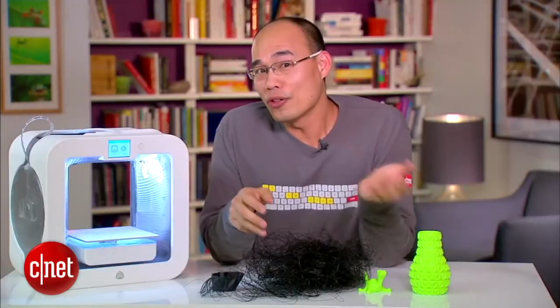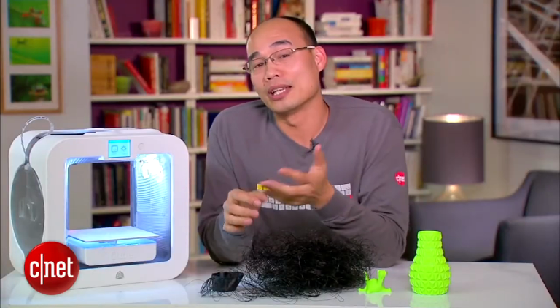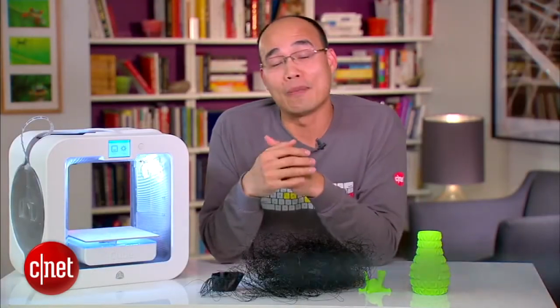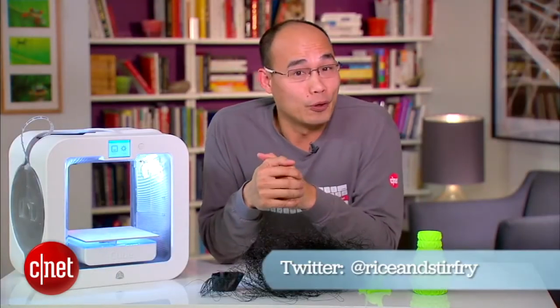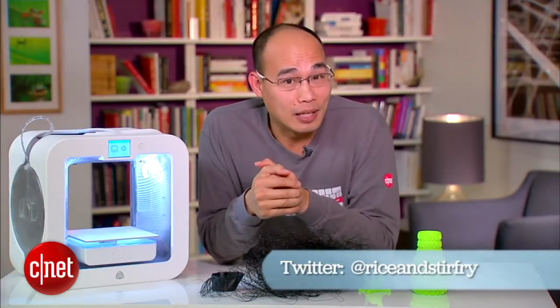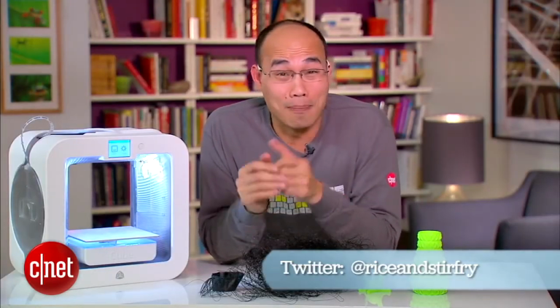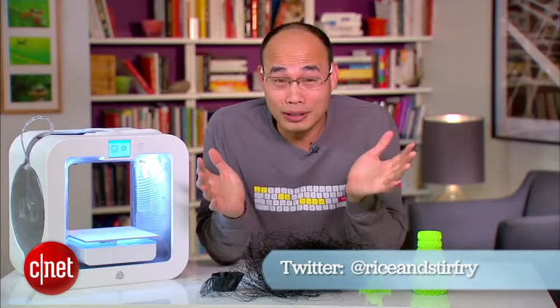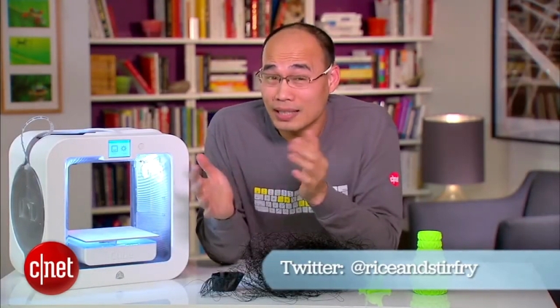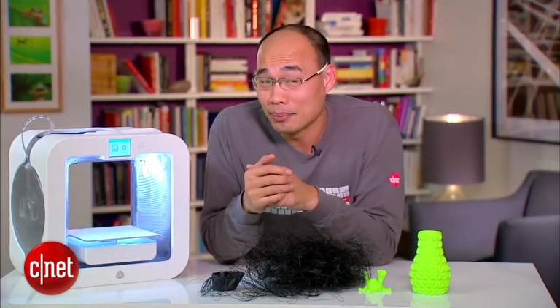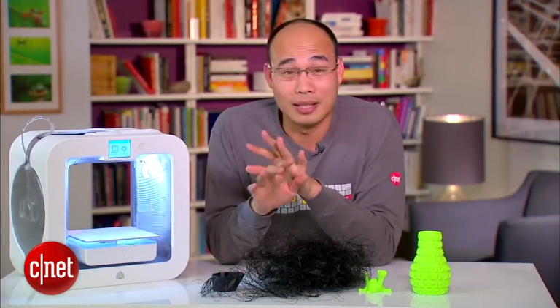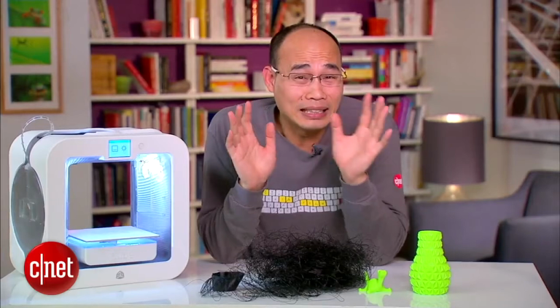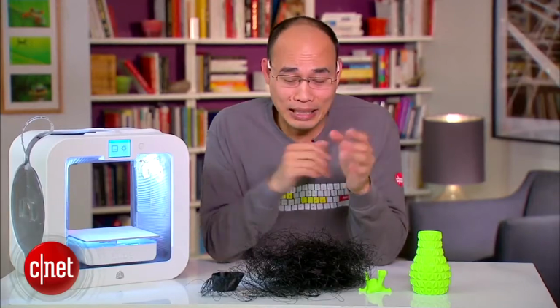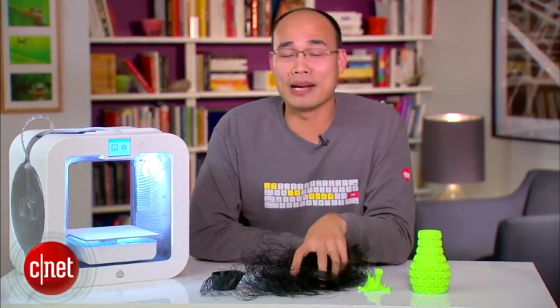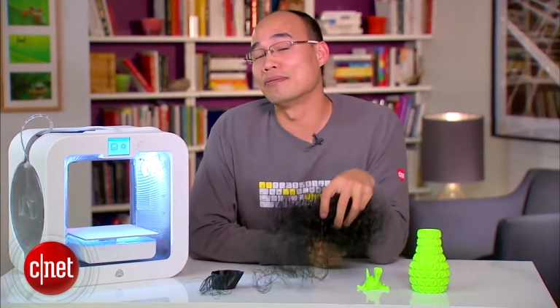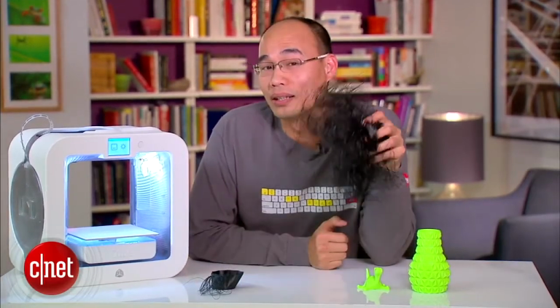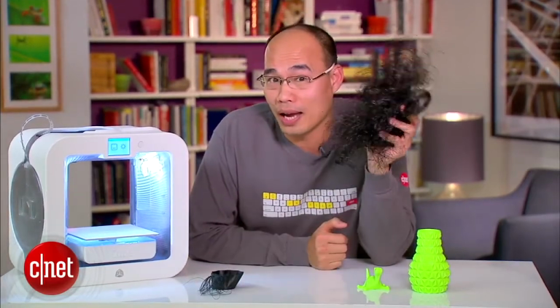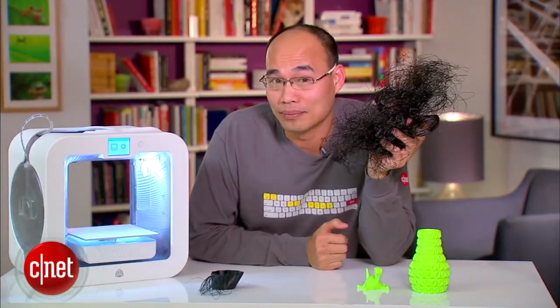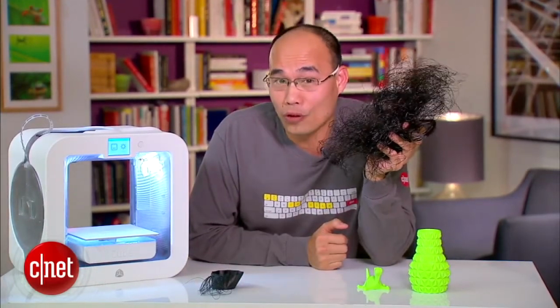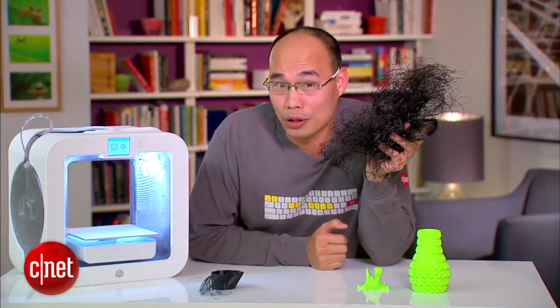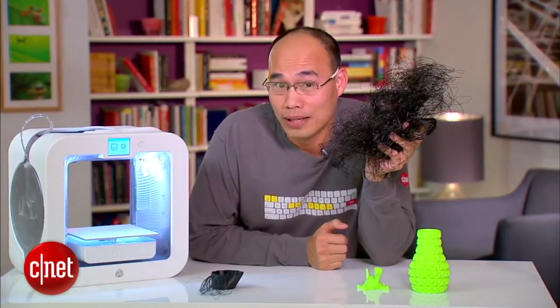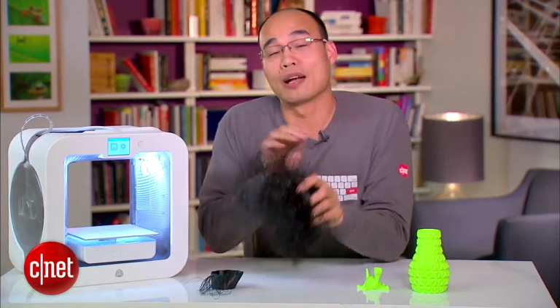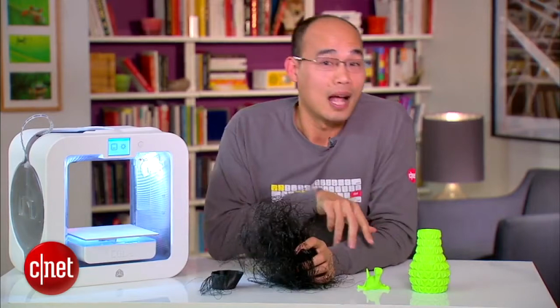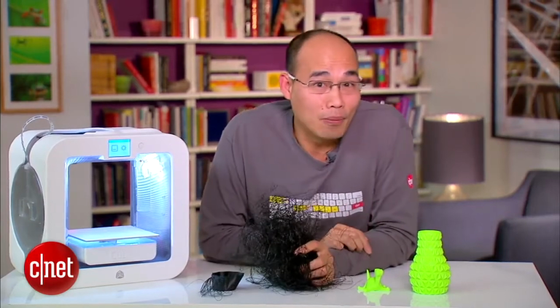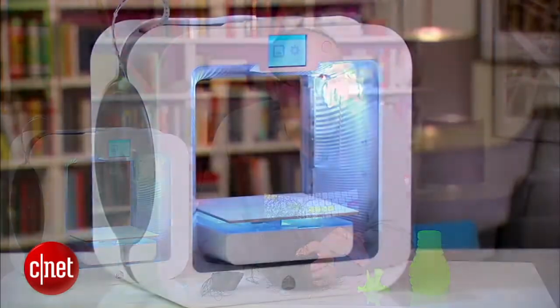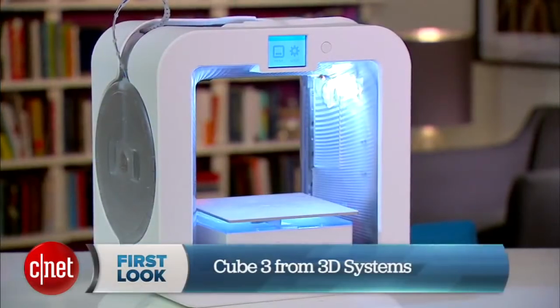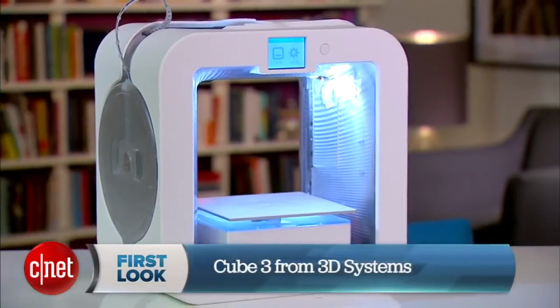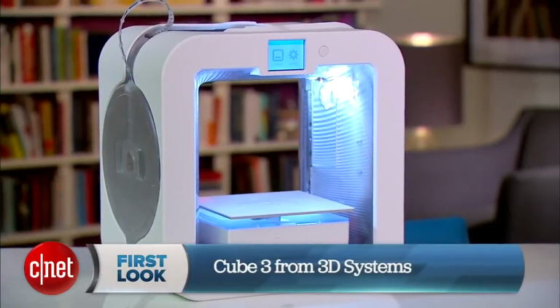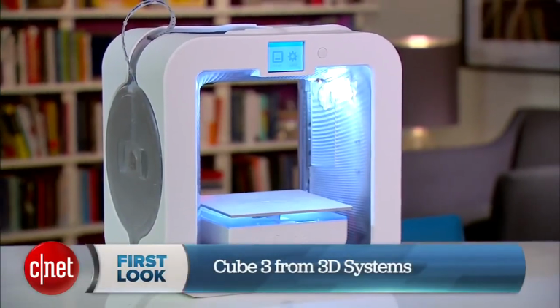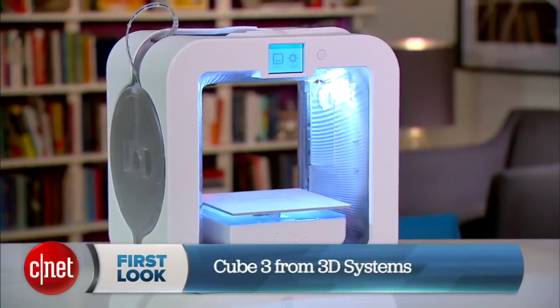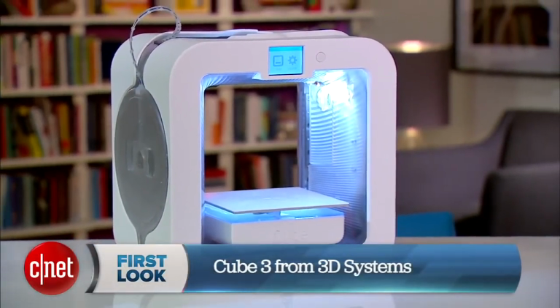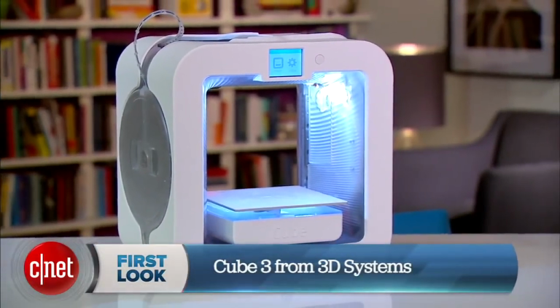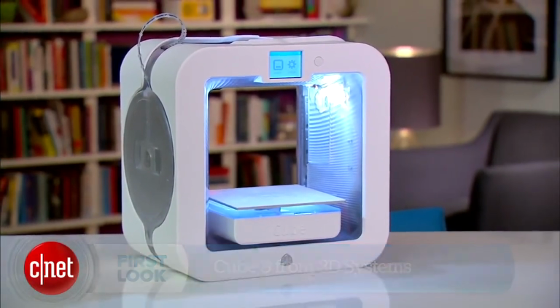For a full review of all the printers here, check out my full review at cnet.com. I'm Doug Ngo and this has been the first look at the Q3 3D printer from 3D Systems.